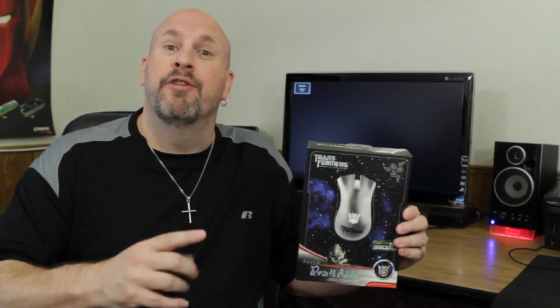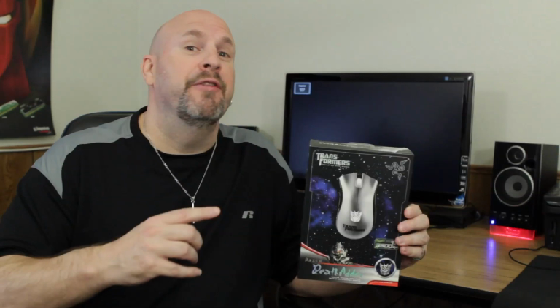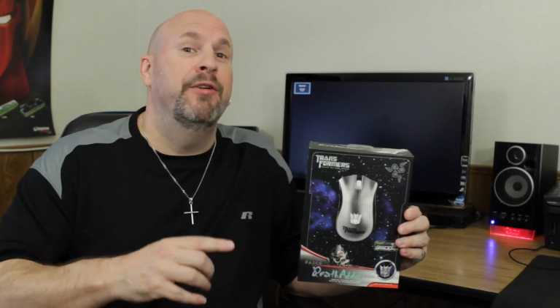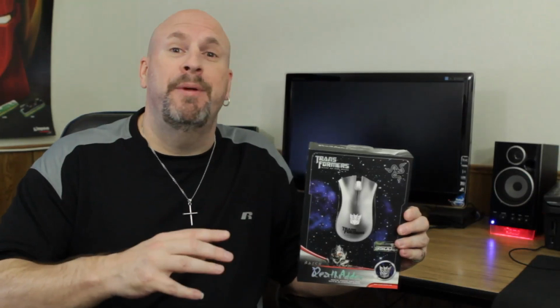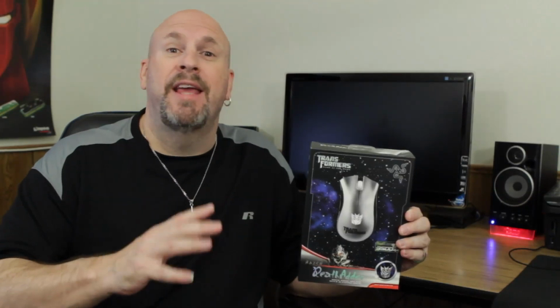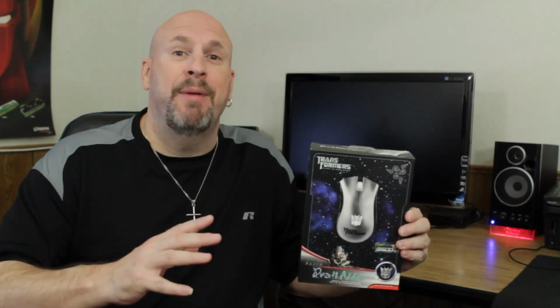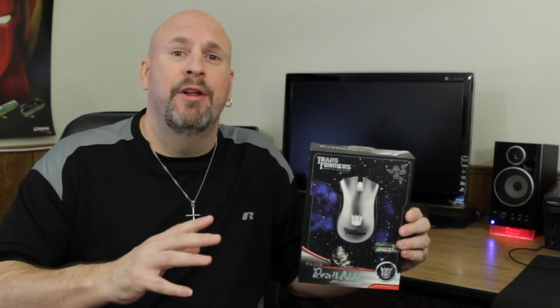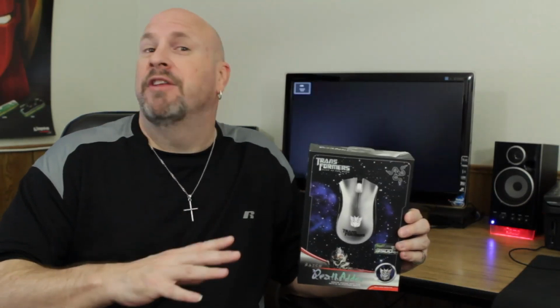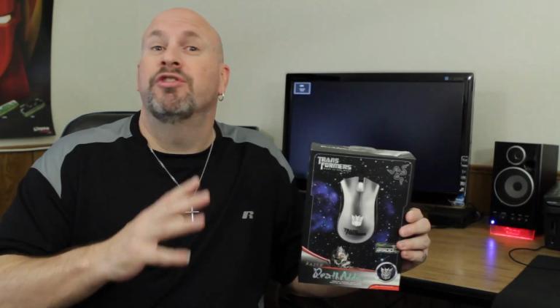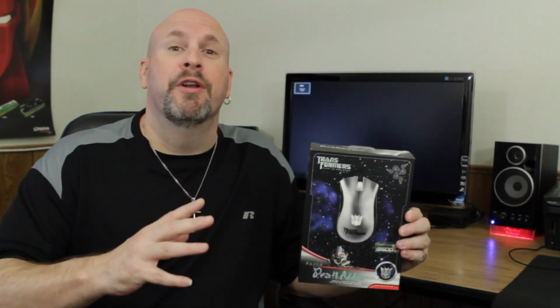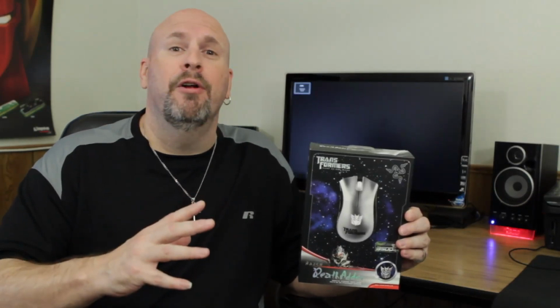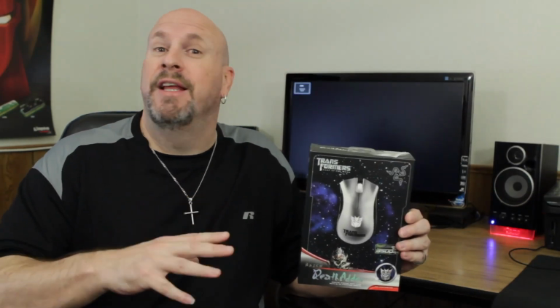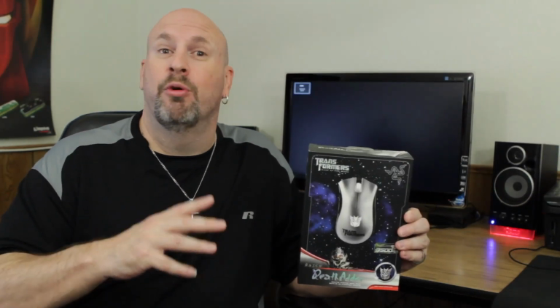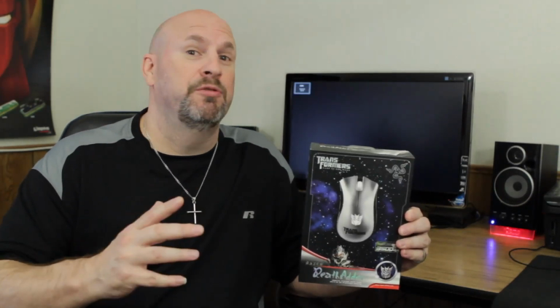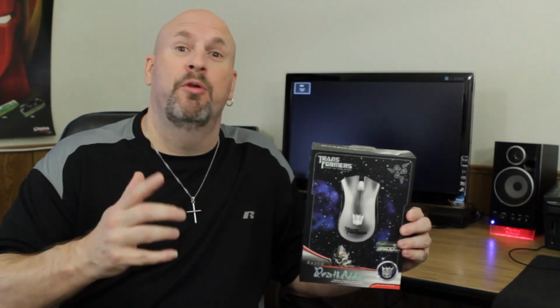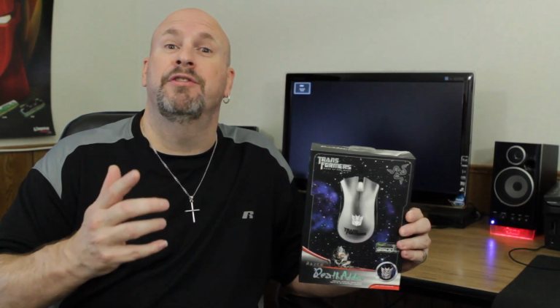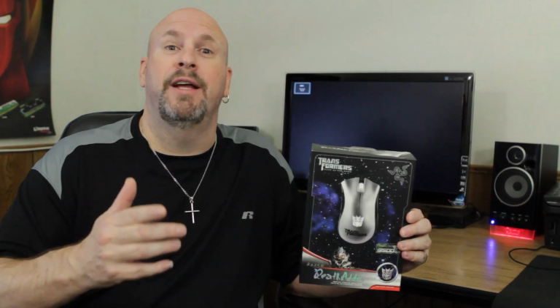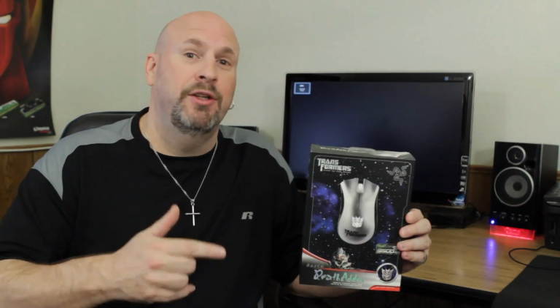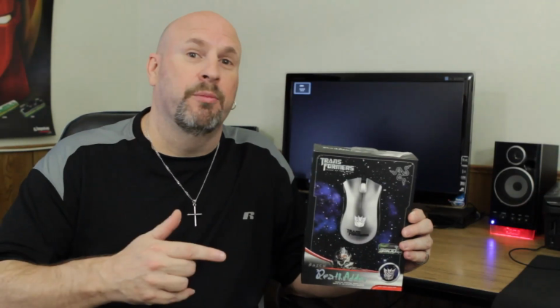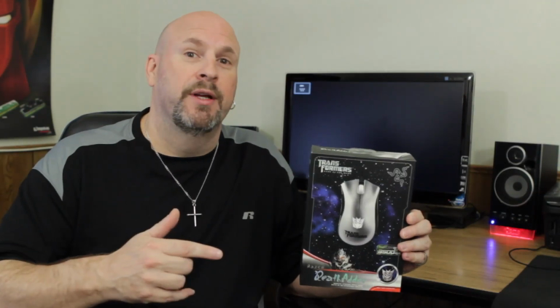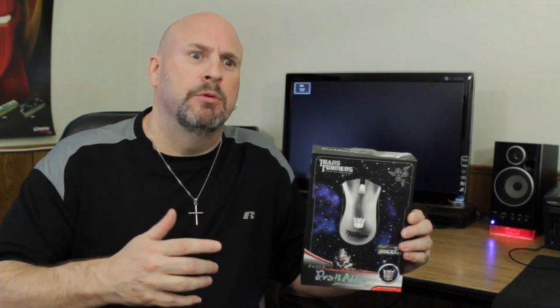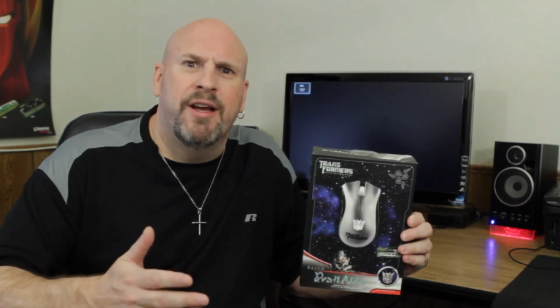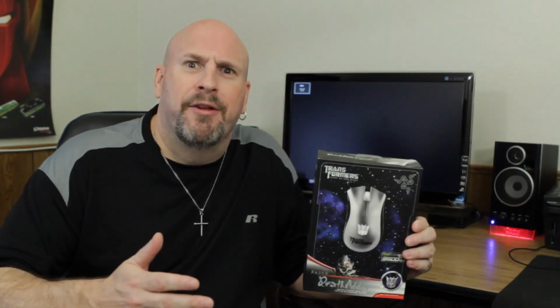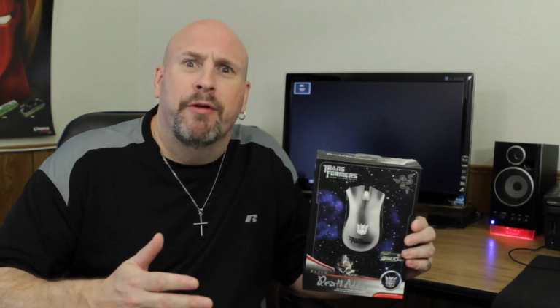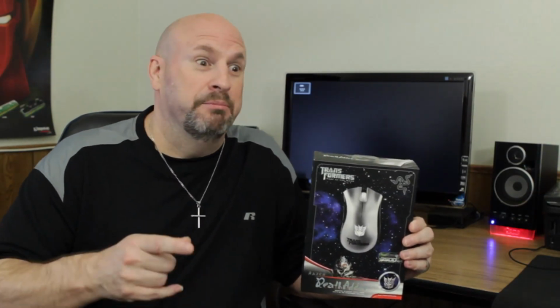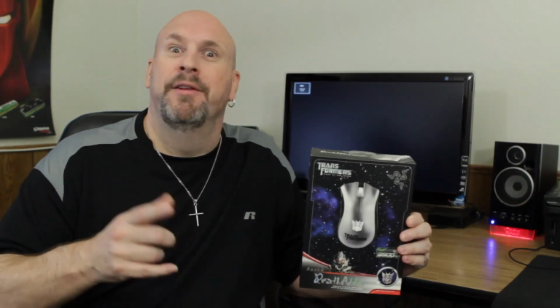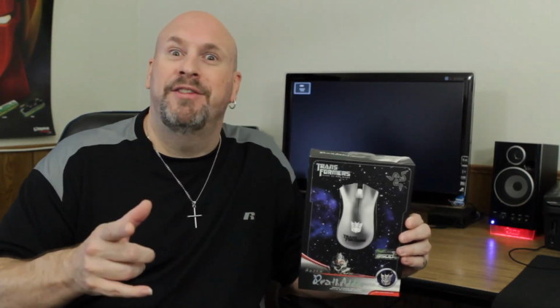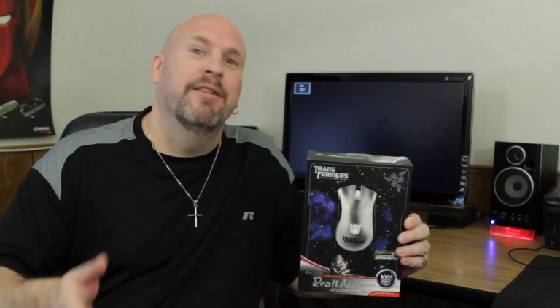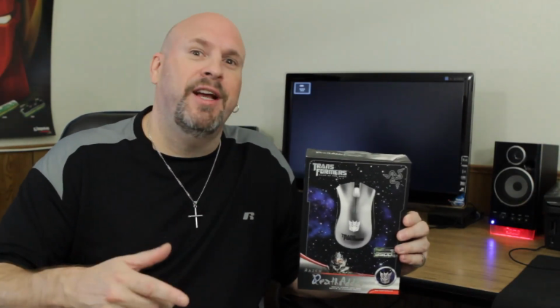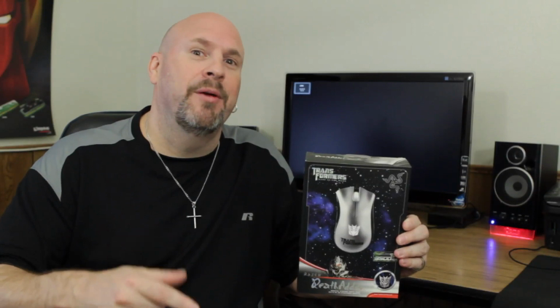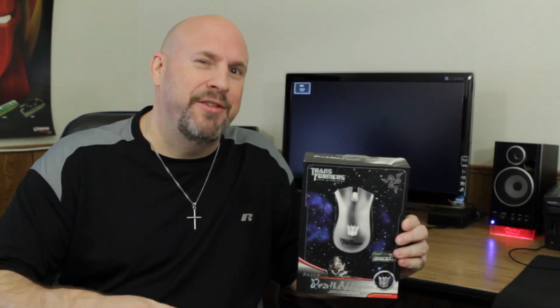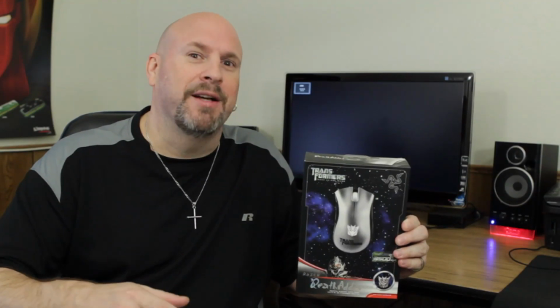It's a 3500 DPI gaming mouse that's all silver in color and geared towards those people who obviously like Transformers. Well, they're not going to make another movie. But that said, let's check out what comes inside this box.